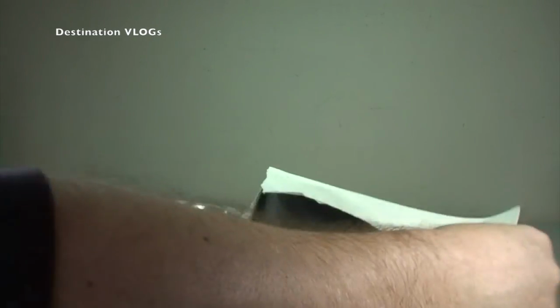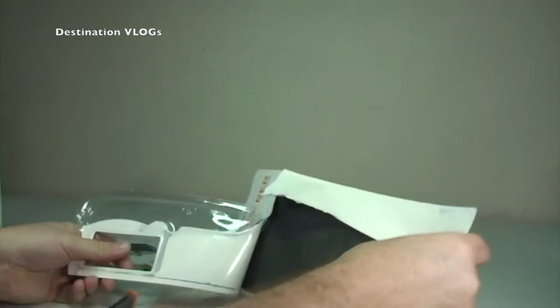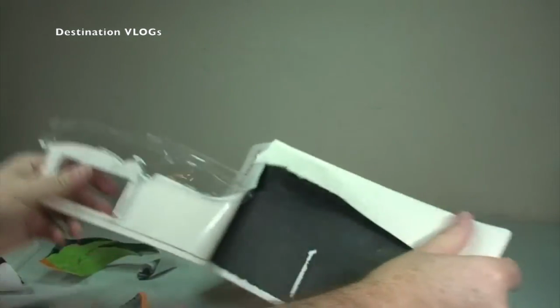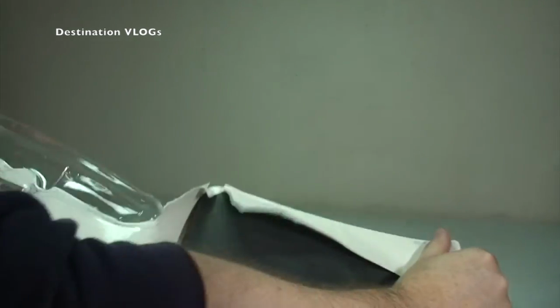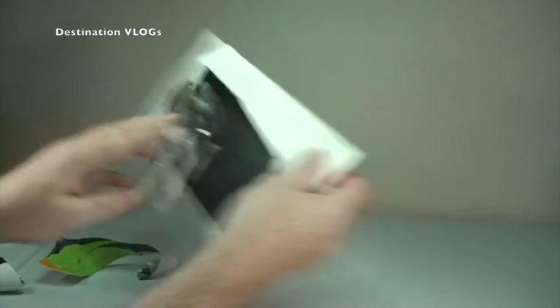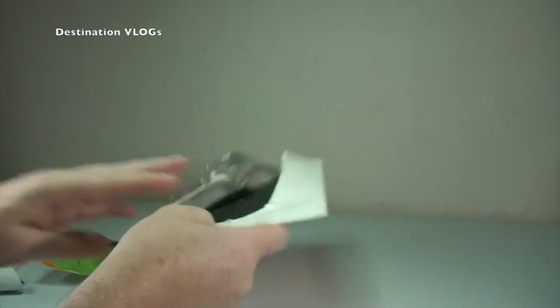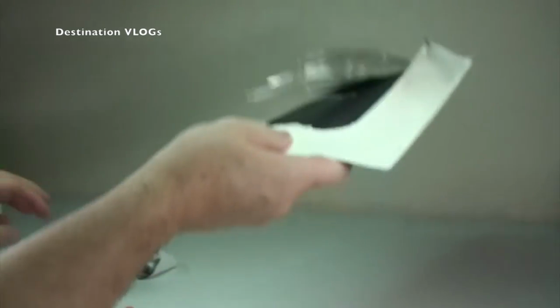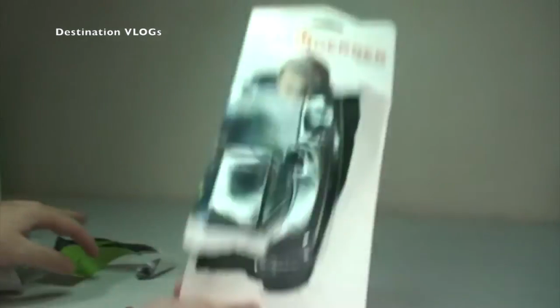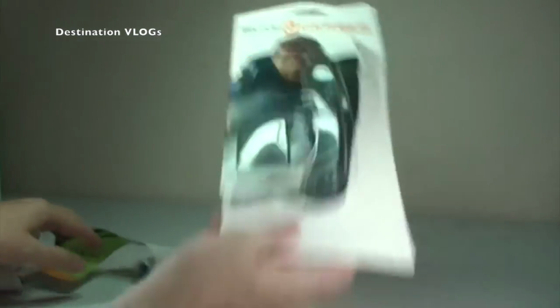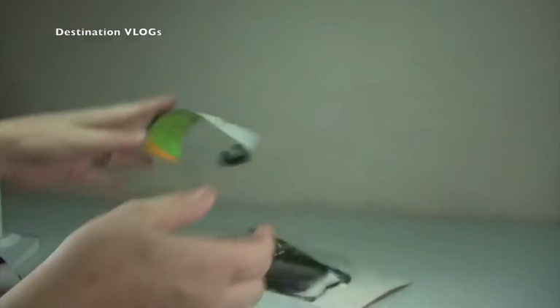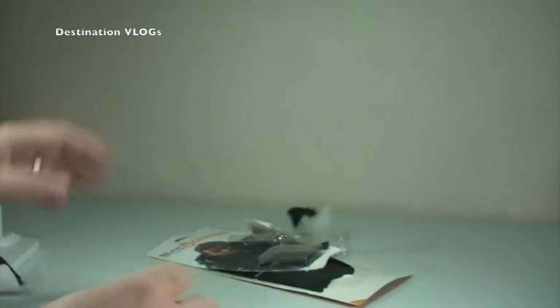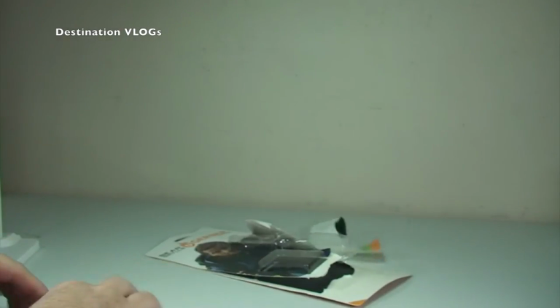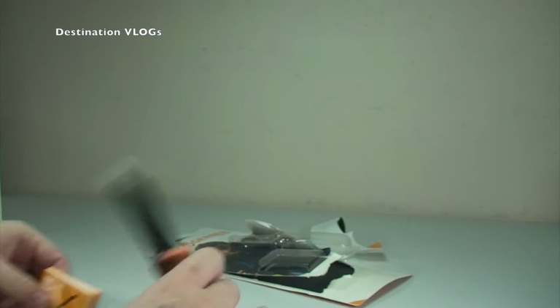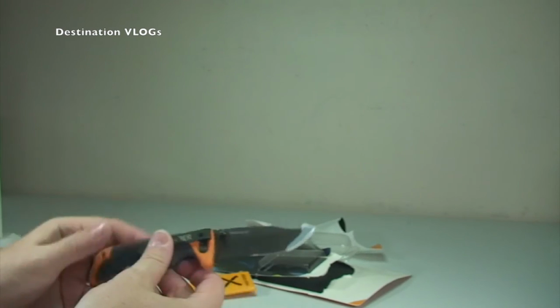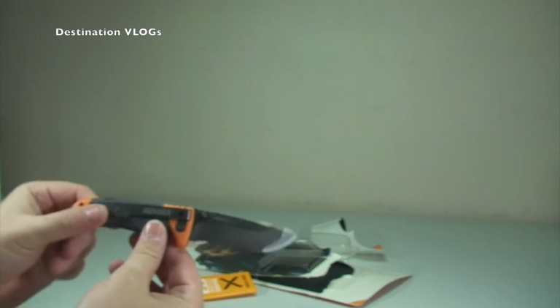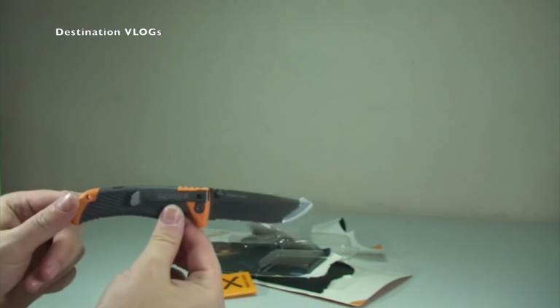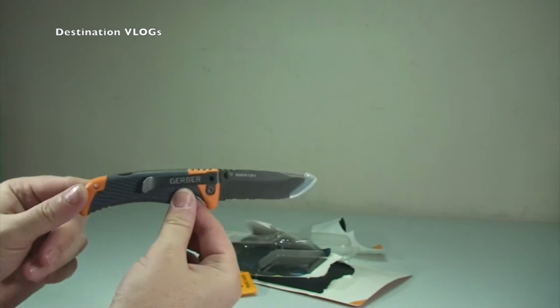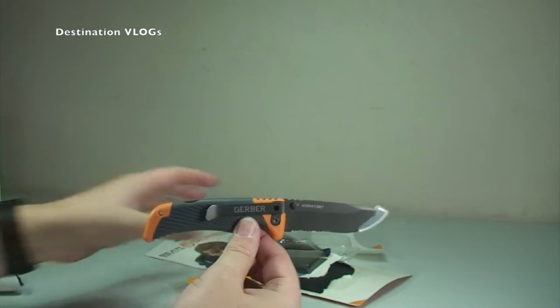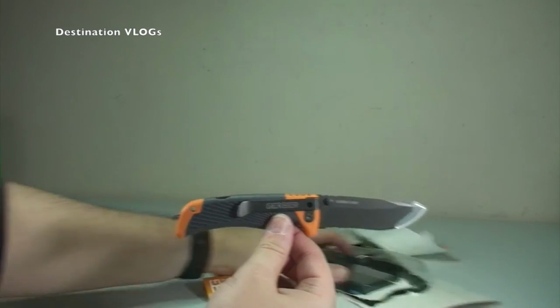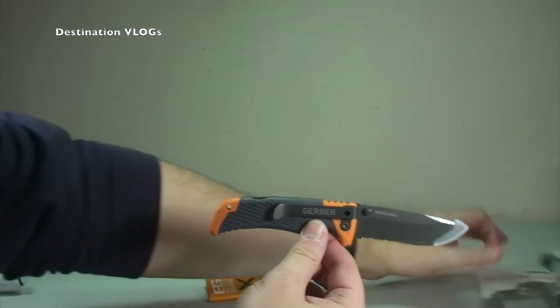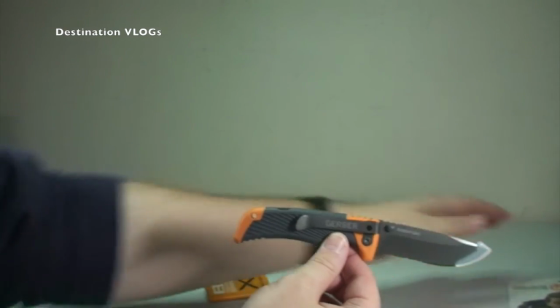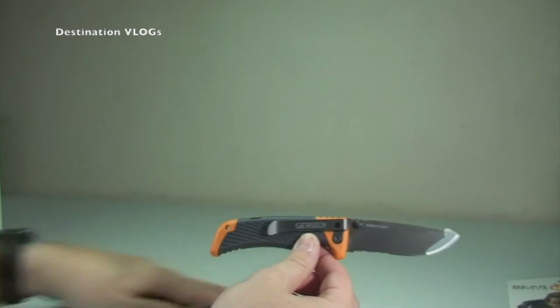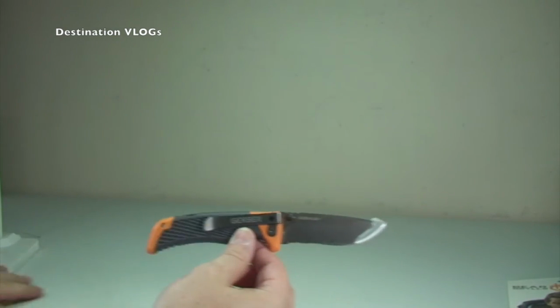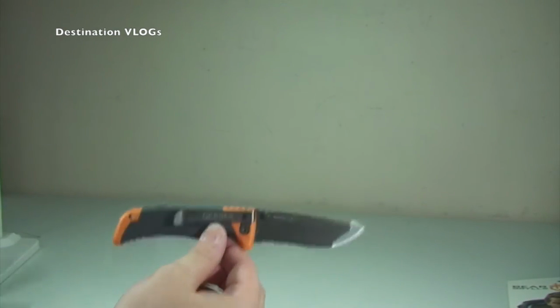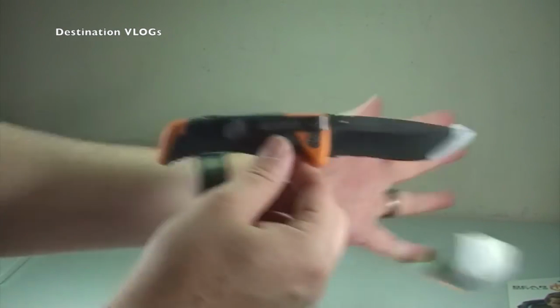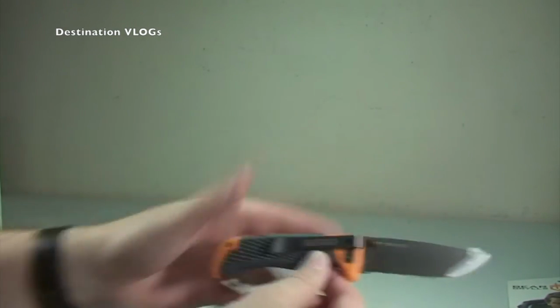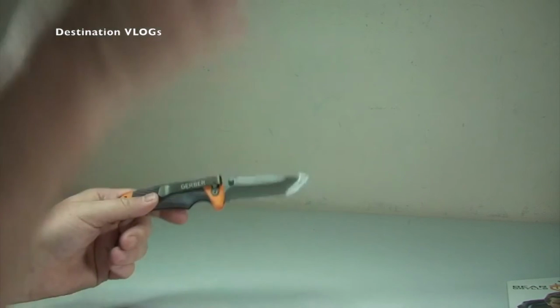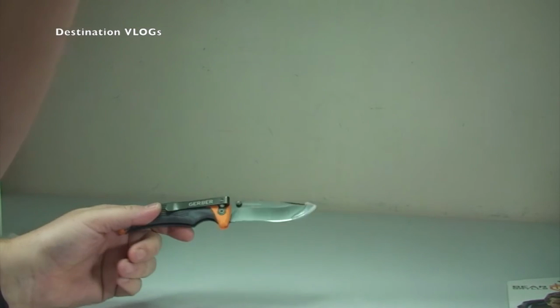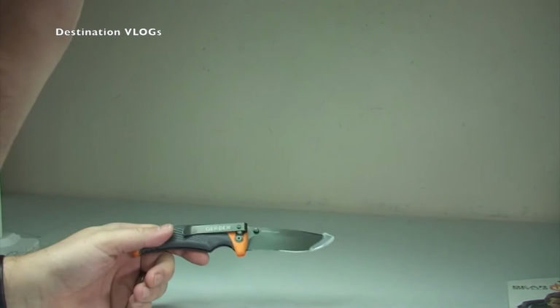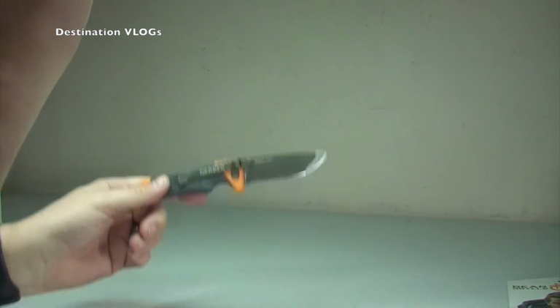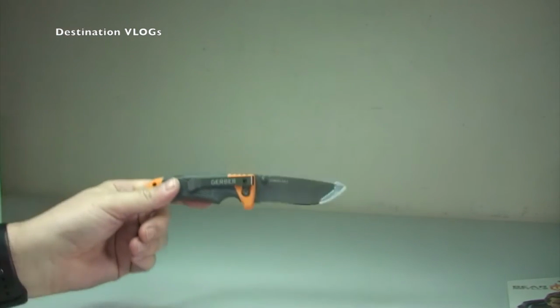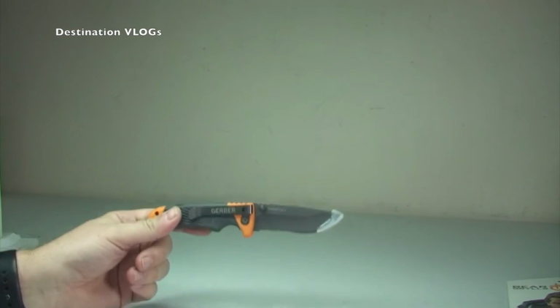There we go — finally into it. So that's the packaging, let's get that discarded. Okay, so there we get the first look at the knife itself.